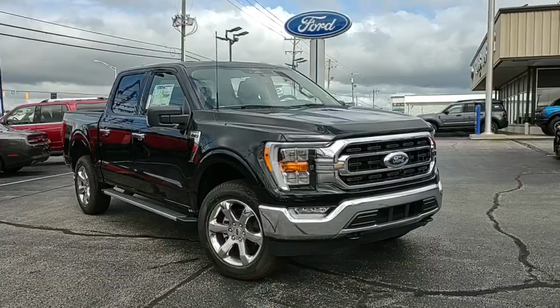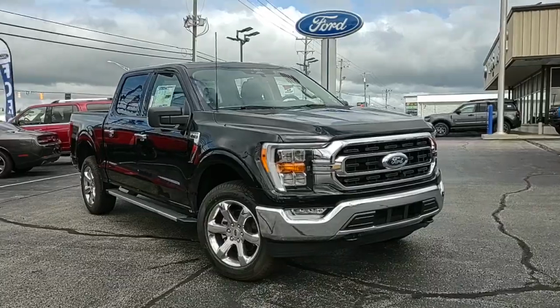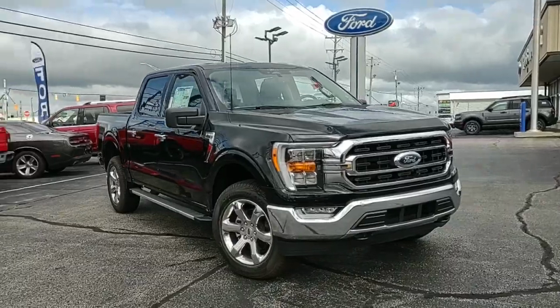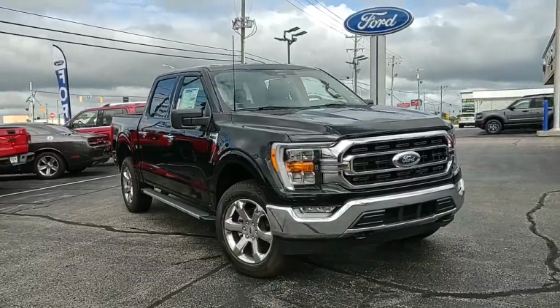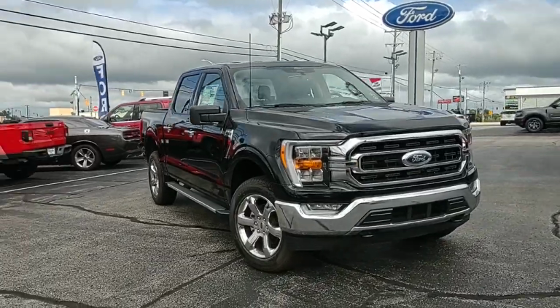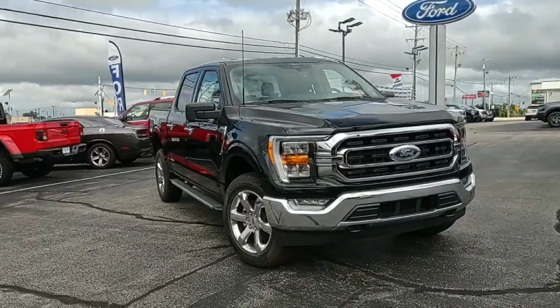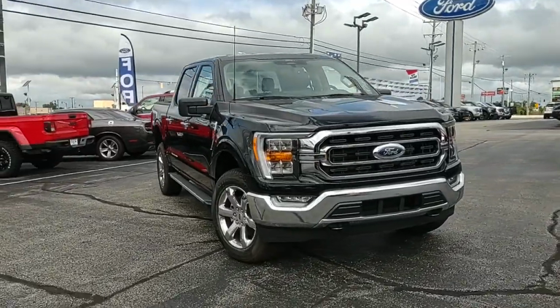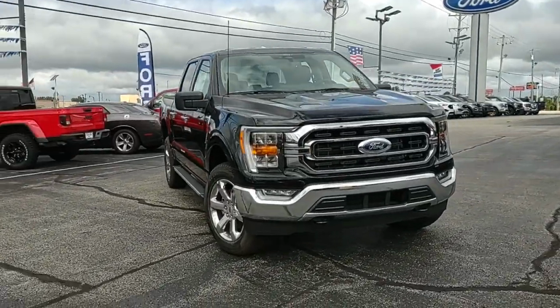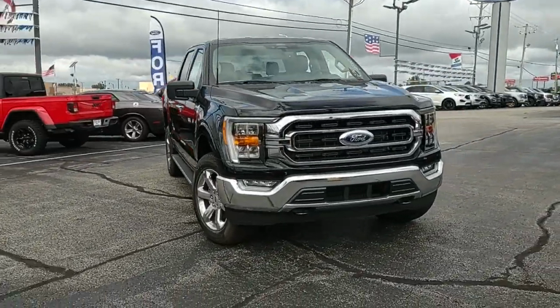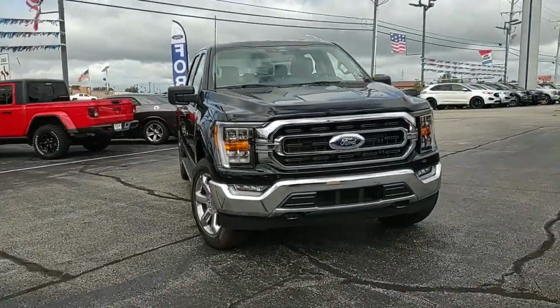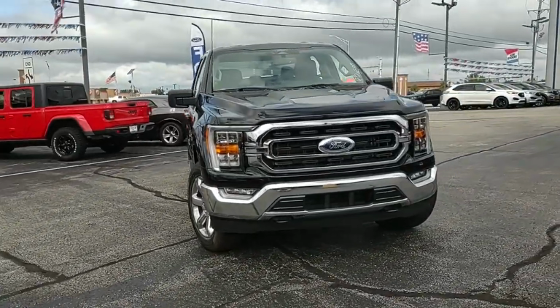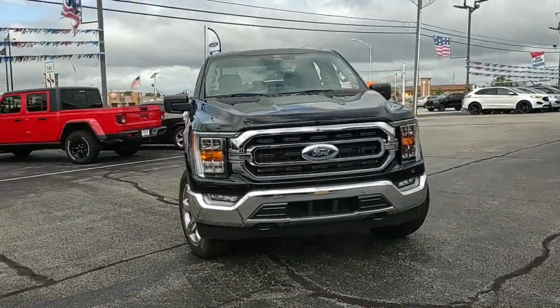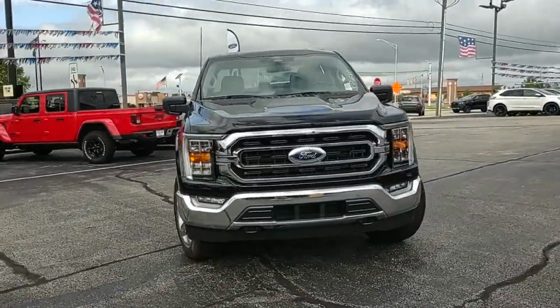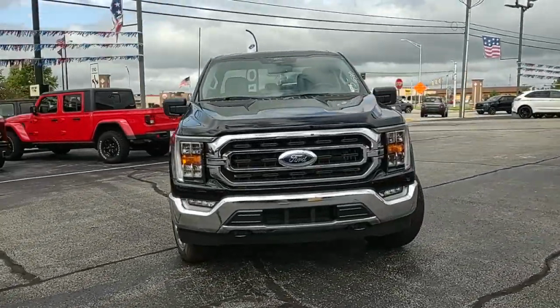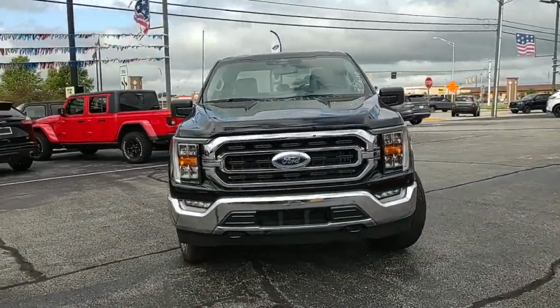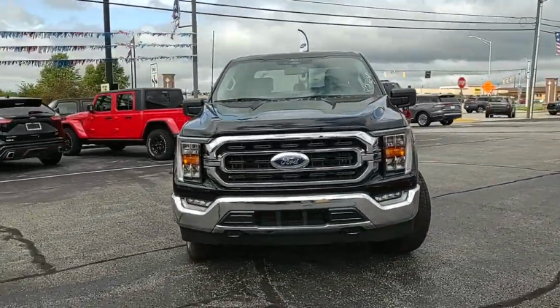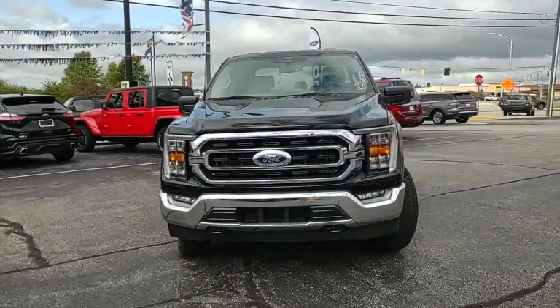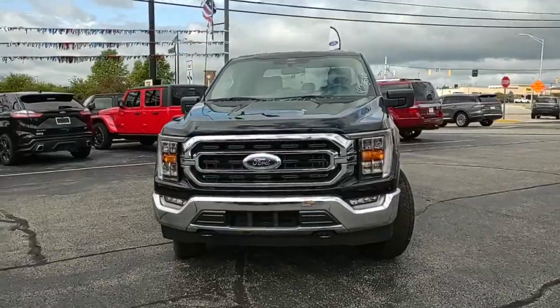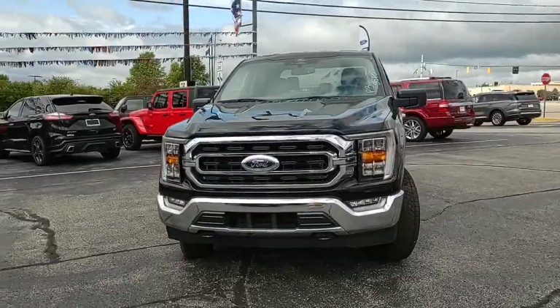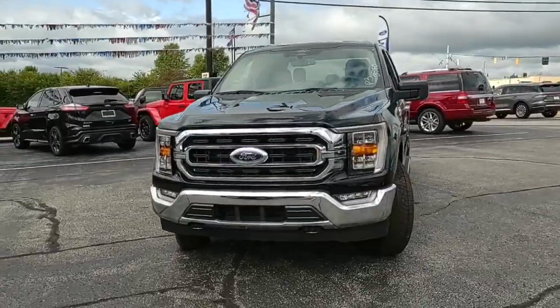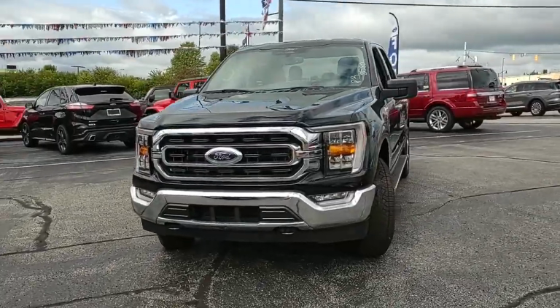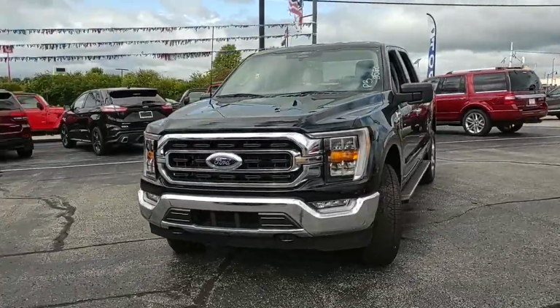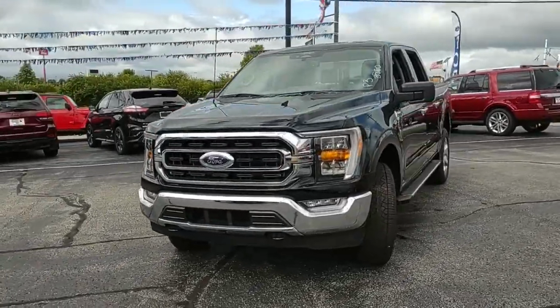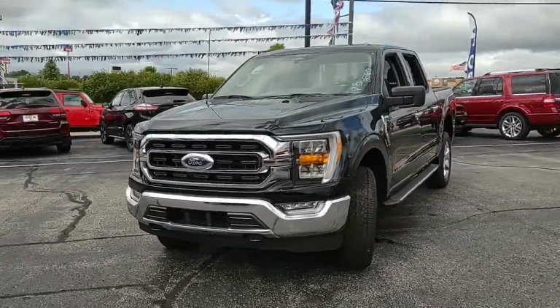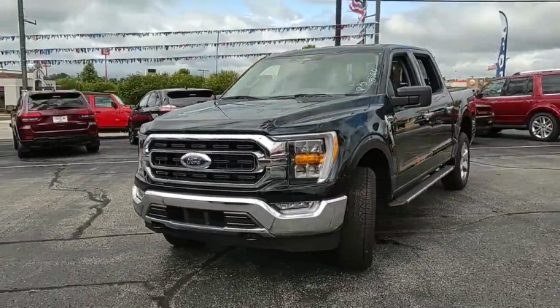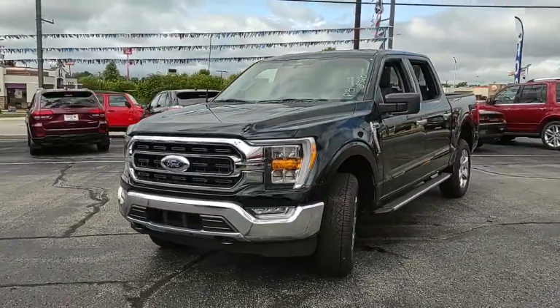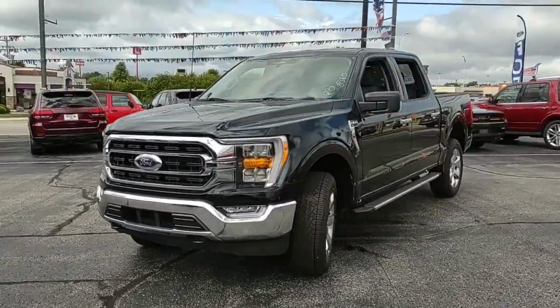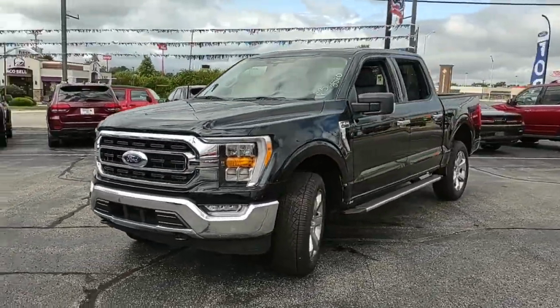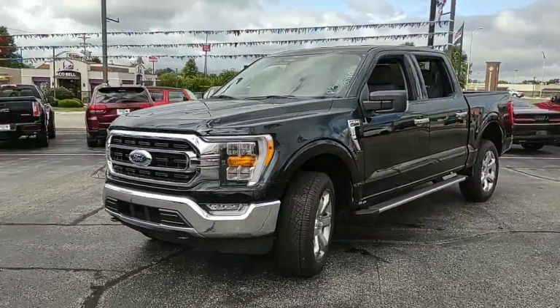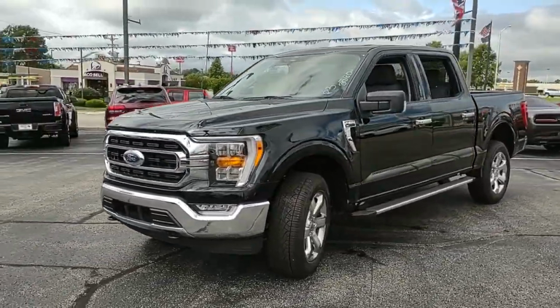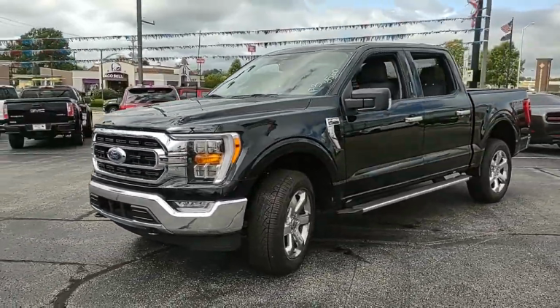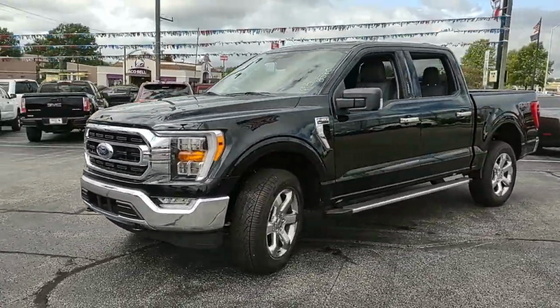Get acquainted with the 2022 Ford F-150. This rugged F-150 is ready for work, off-roading, or a little R&R.